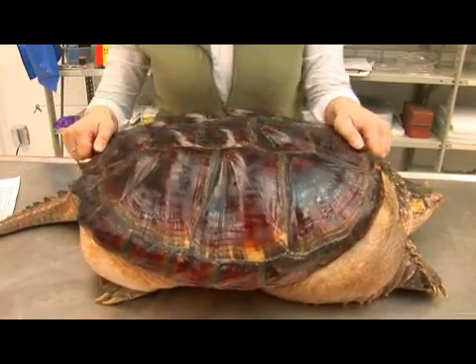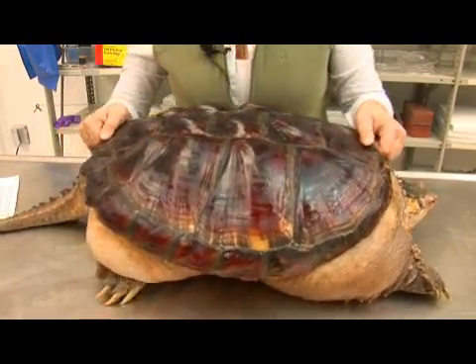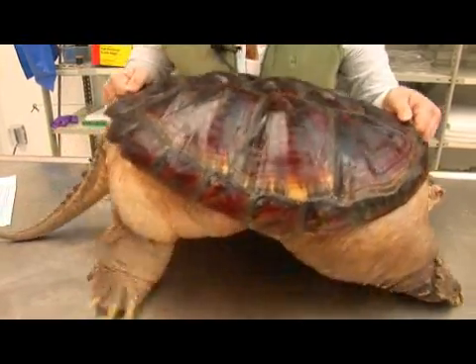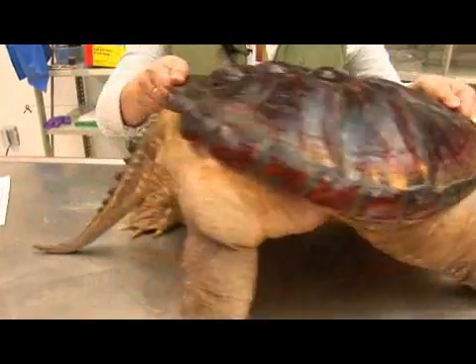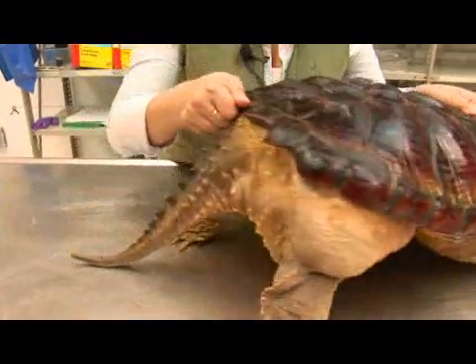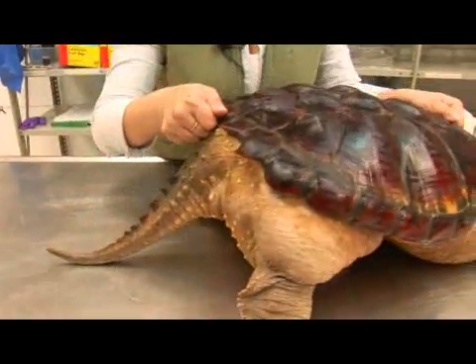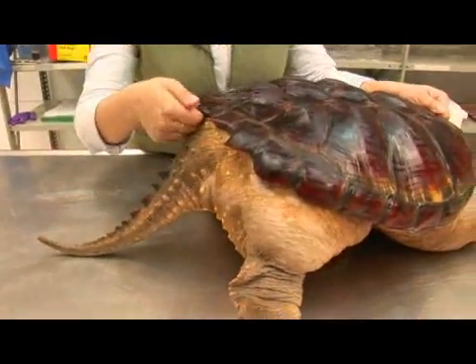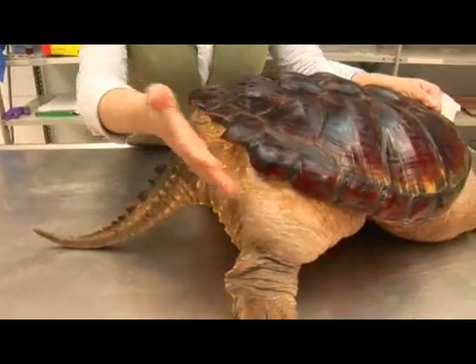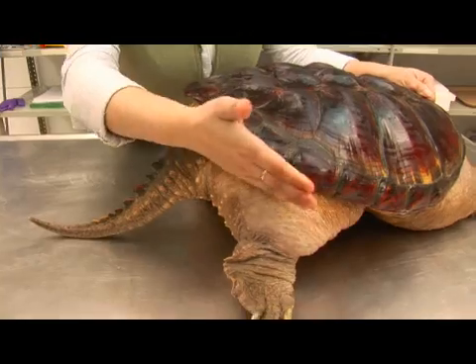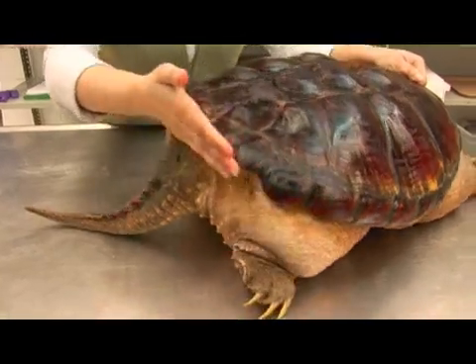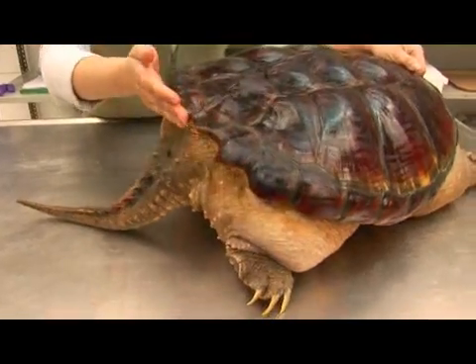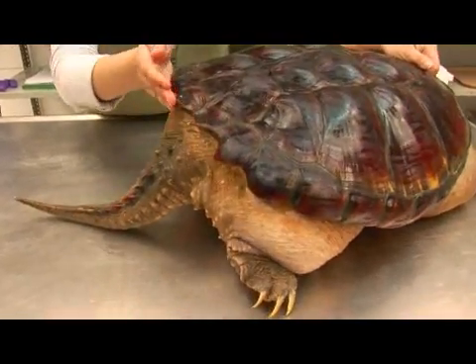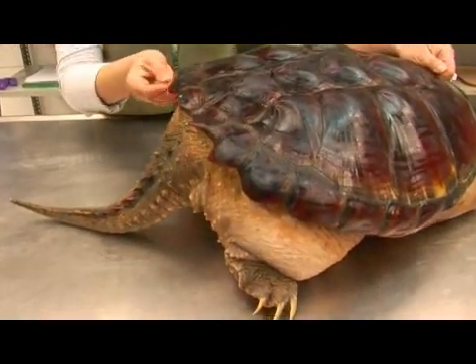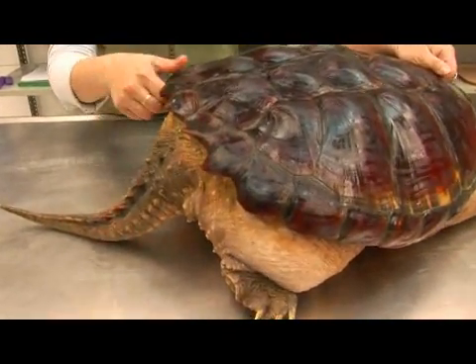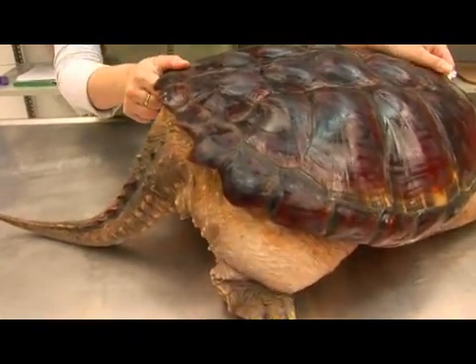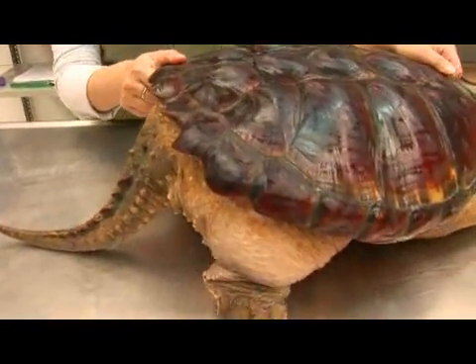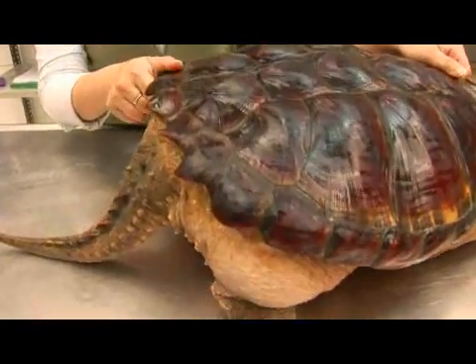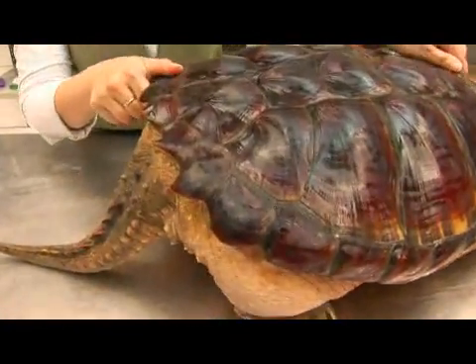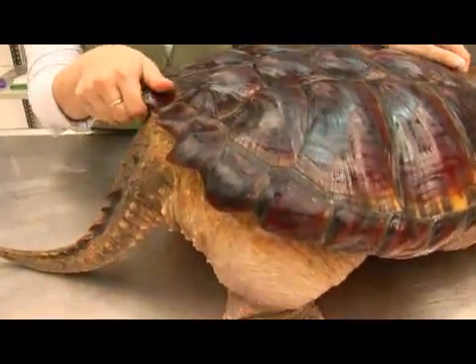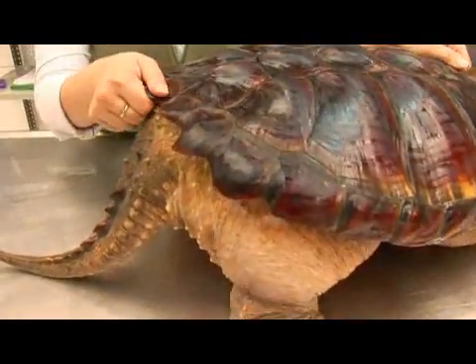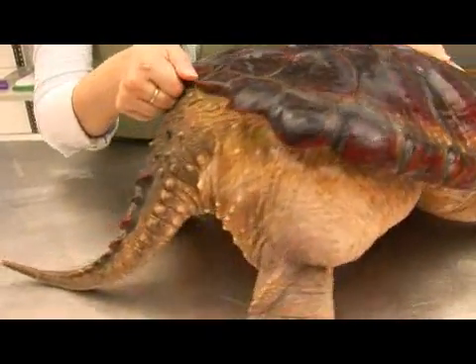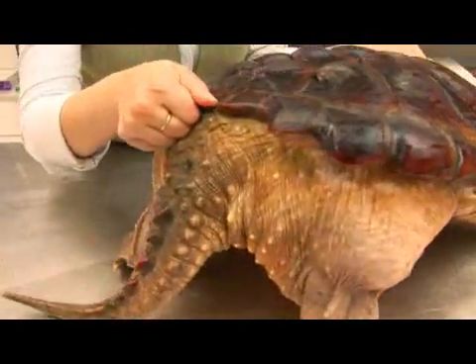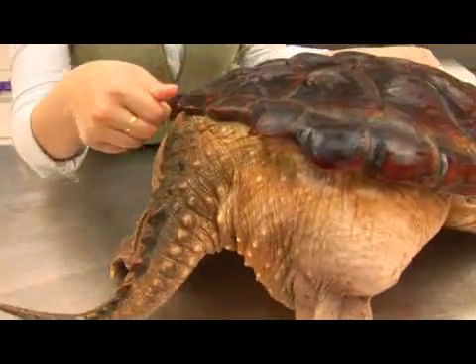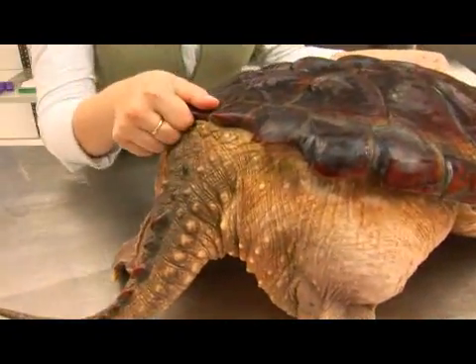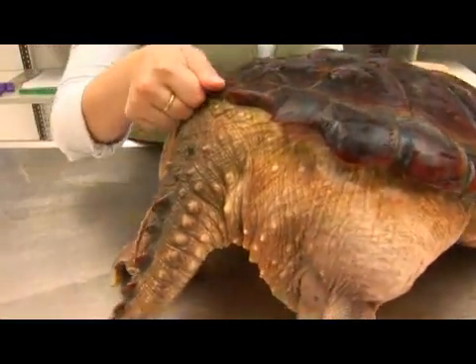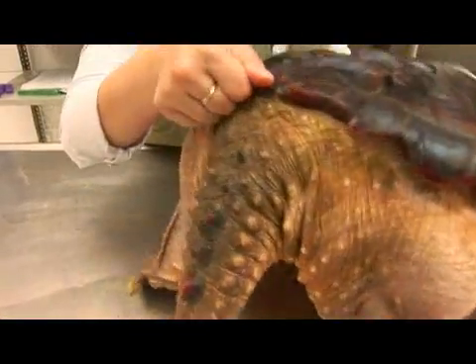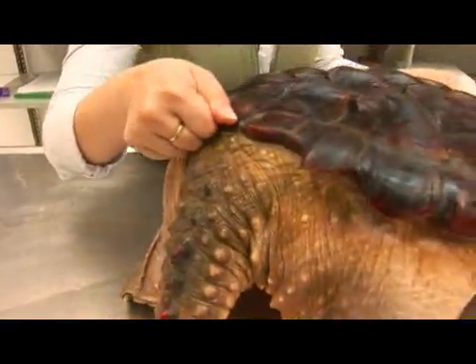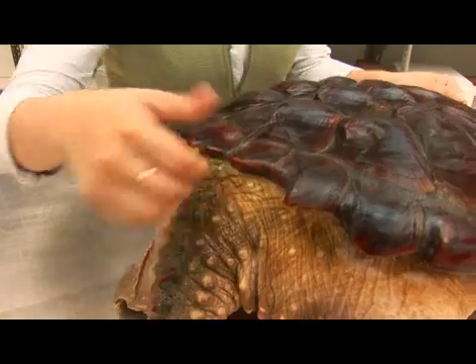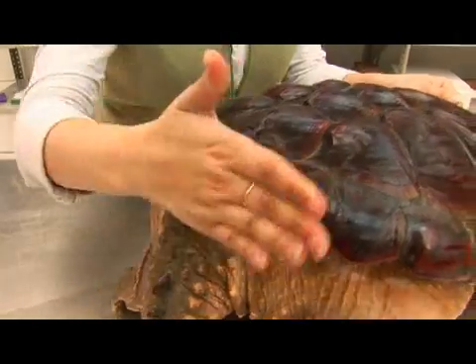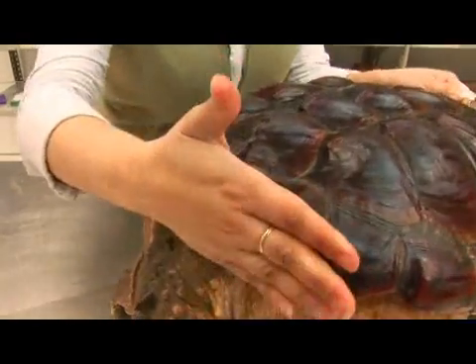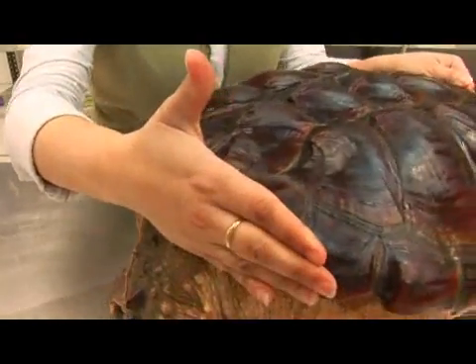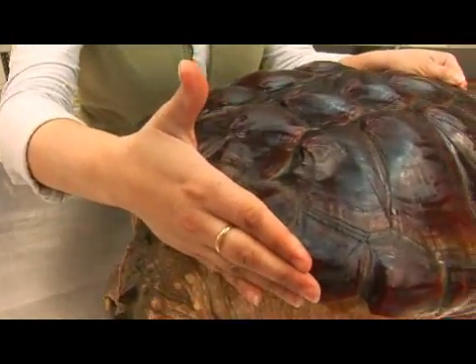Very interesting as well are these projections in the back. When a snapping turtle feels threatened, it will usually aim its back end at you and lift this up so you run into these instead.